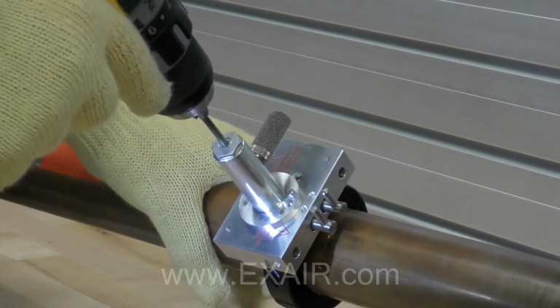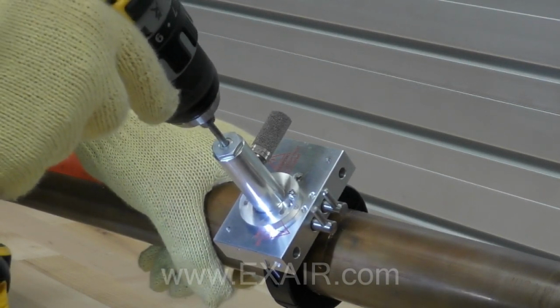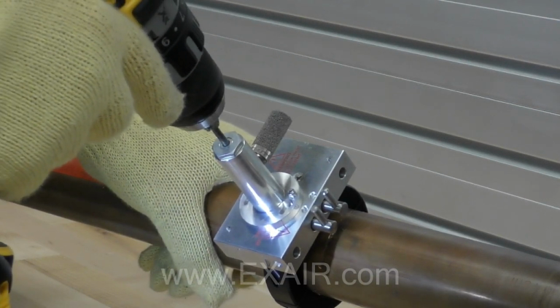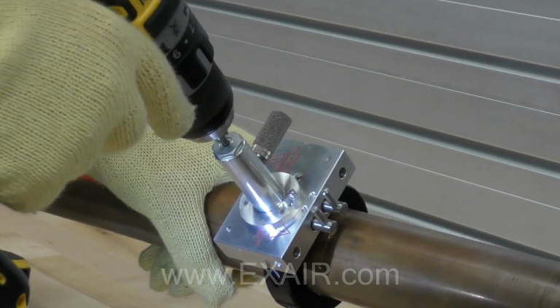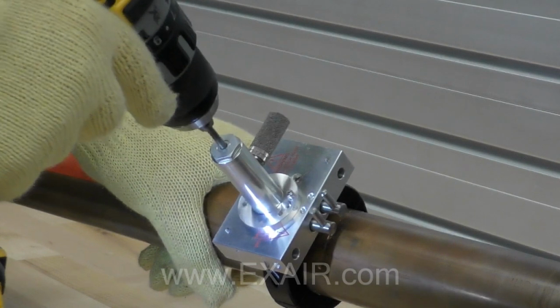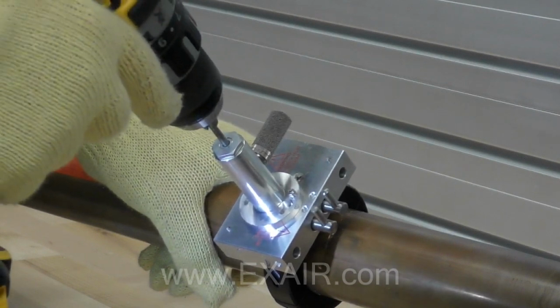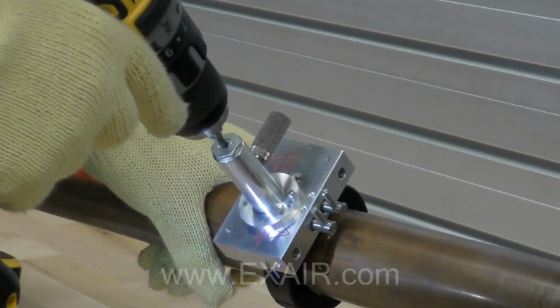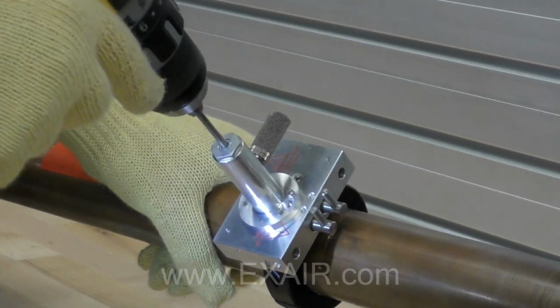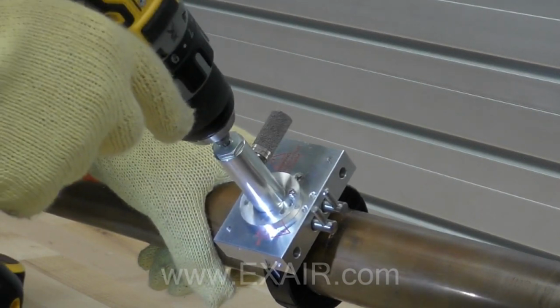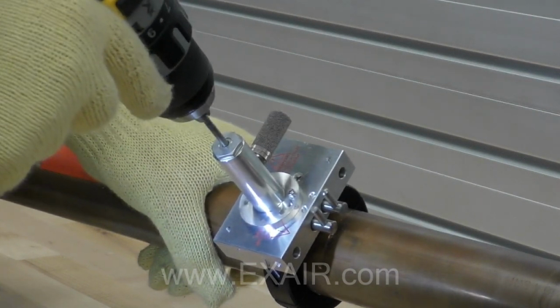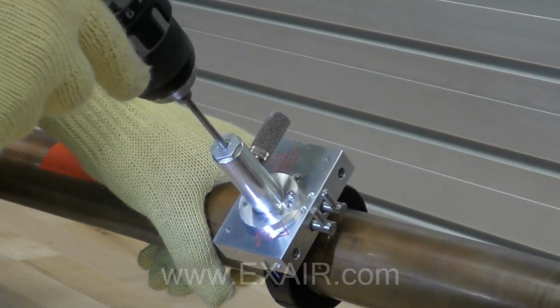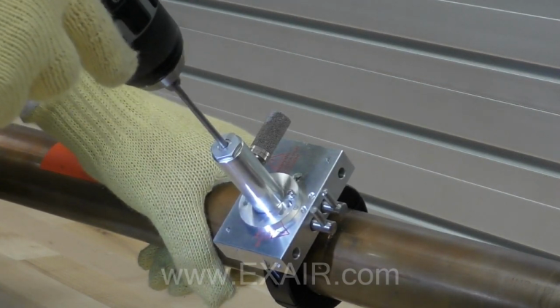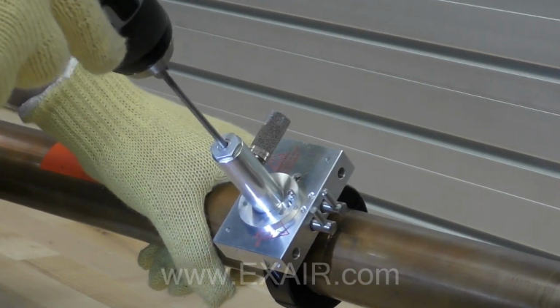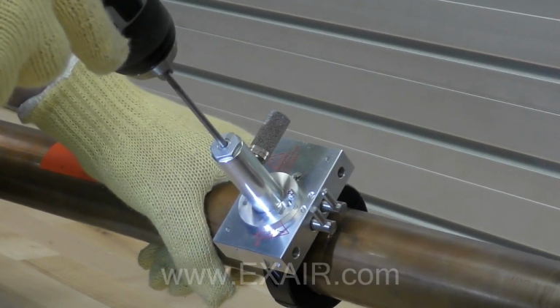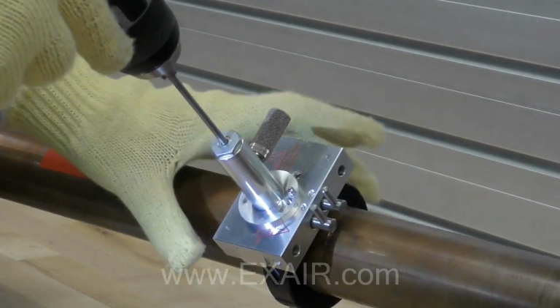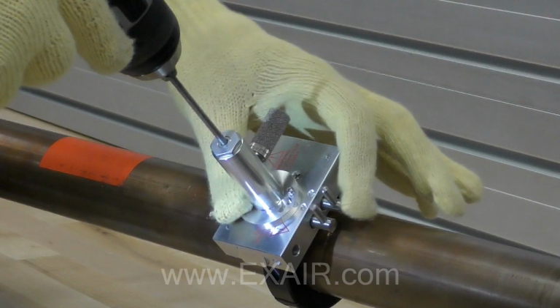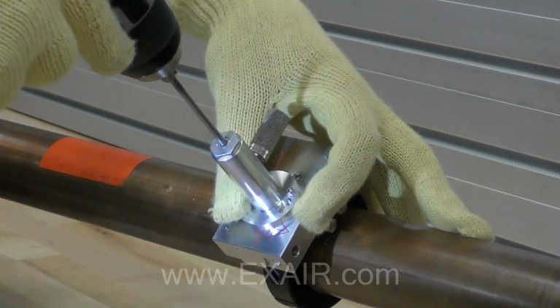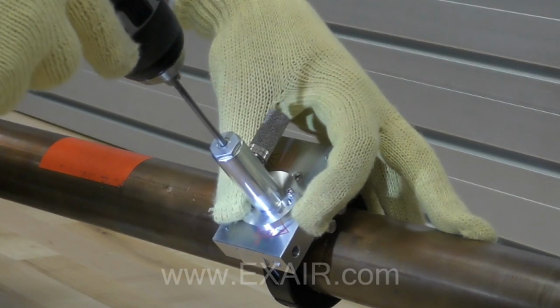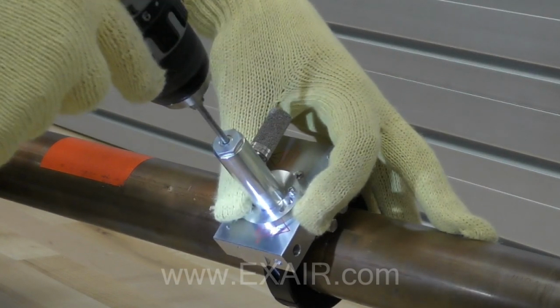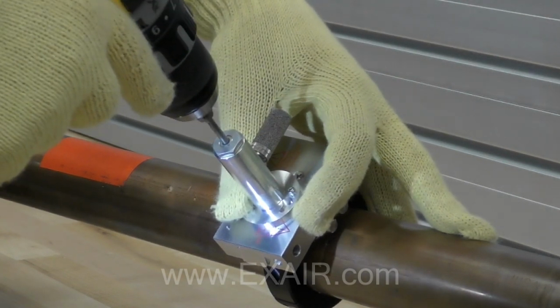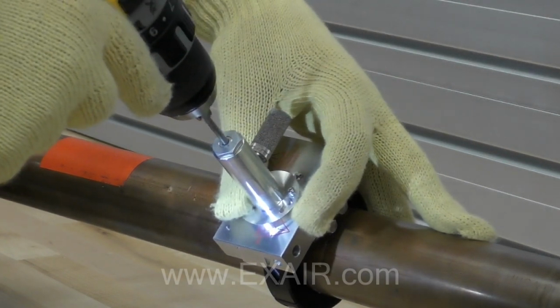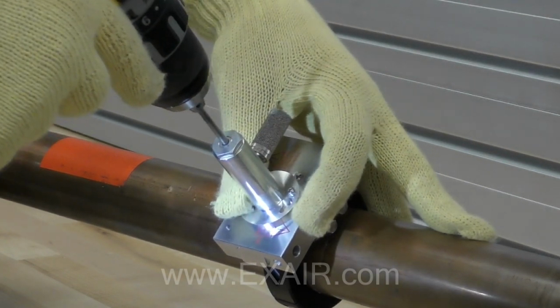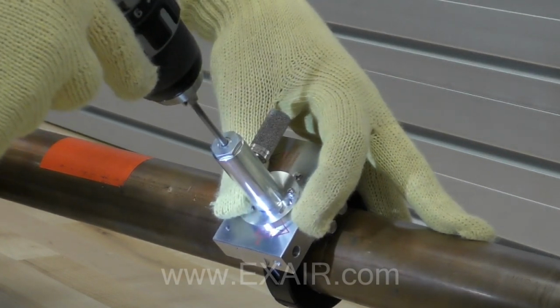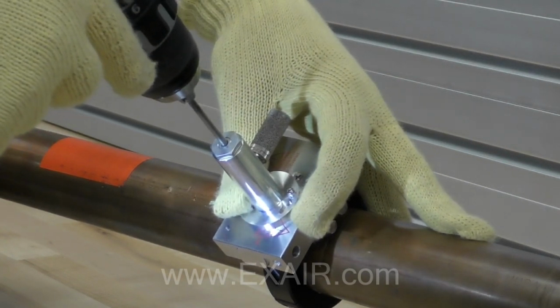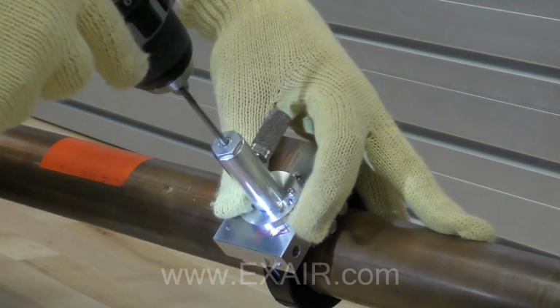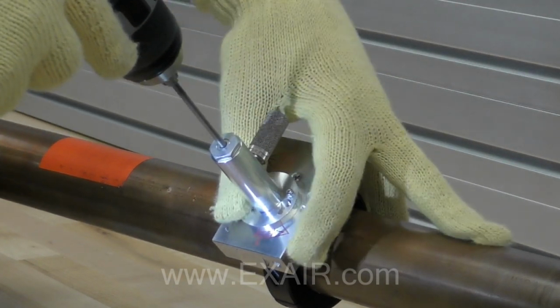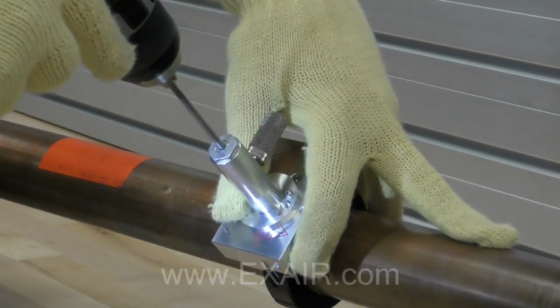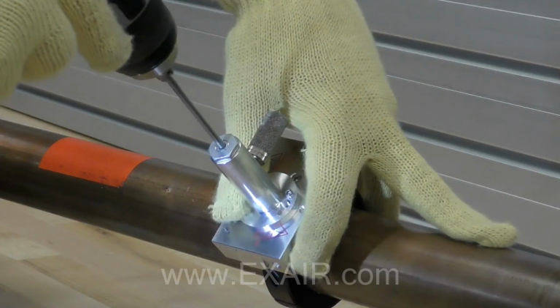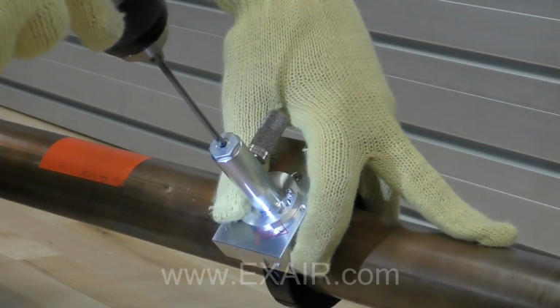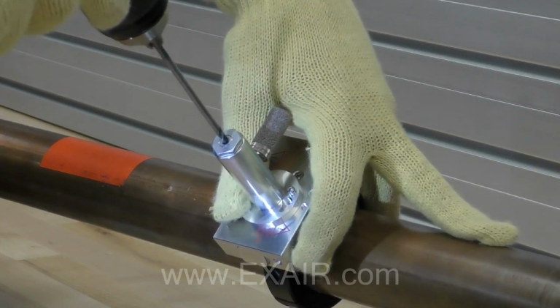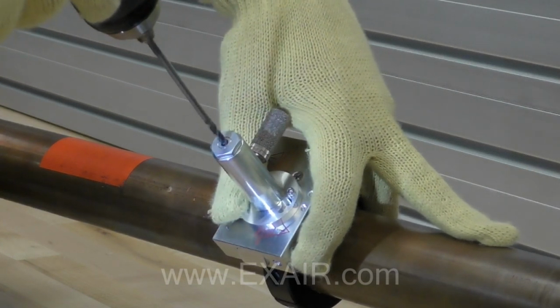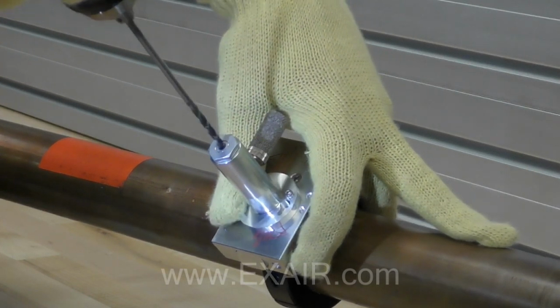Carefully remove one hand from the drill and apply a light pressure to the corresponding valve as if you were trying to close it. With the bit still spinning, remove it slowly. When the drill bypasses the valve, rotate the valve handle 90 degrees to its closed position.